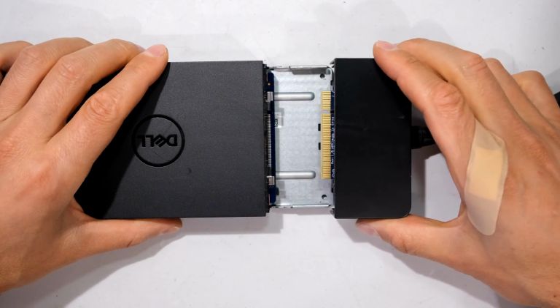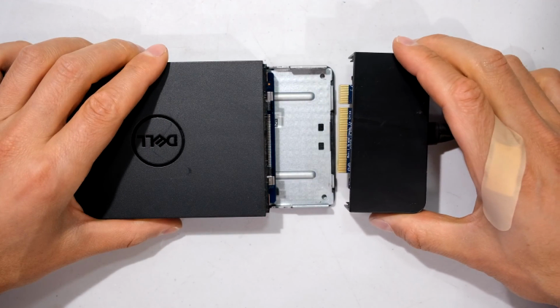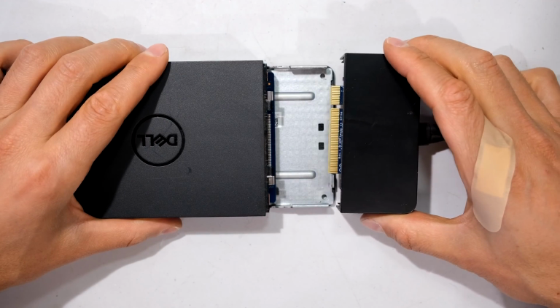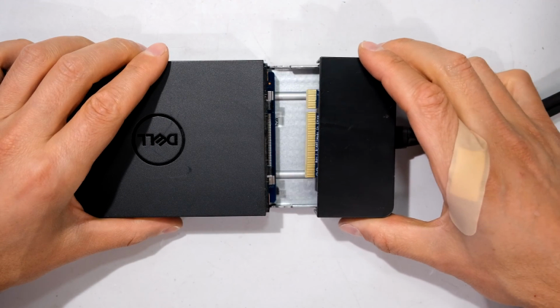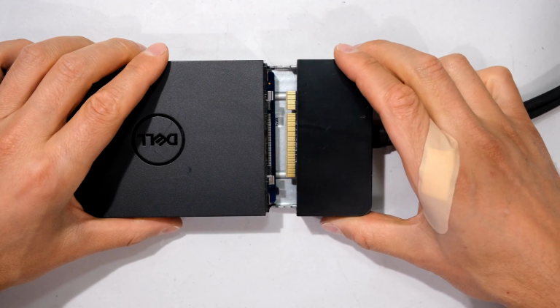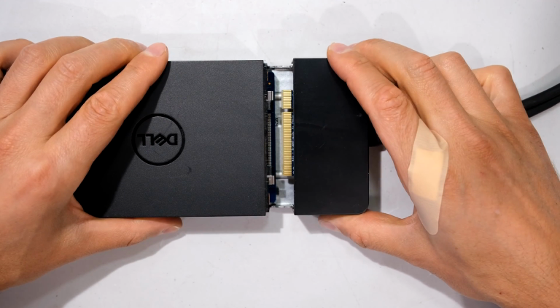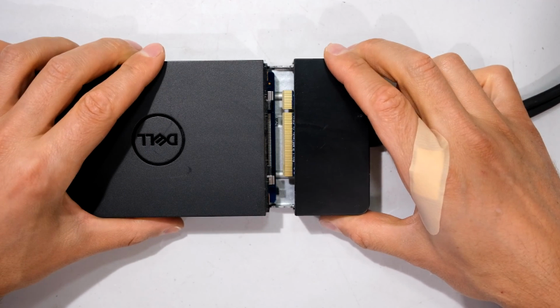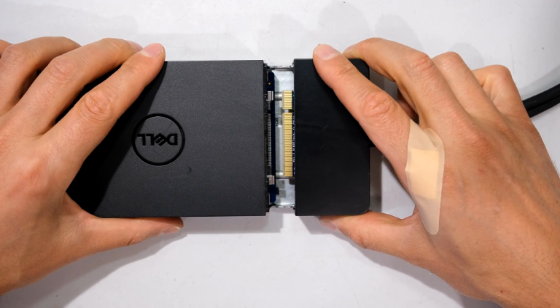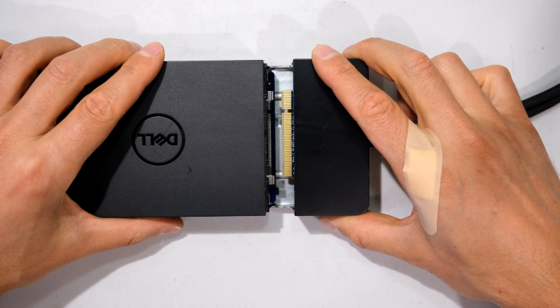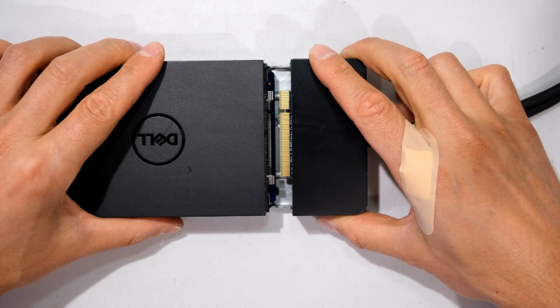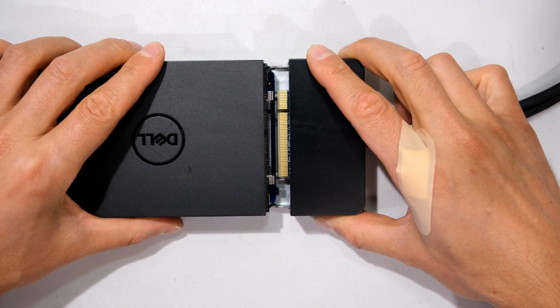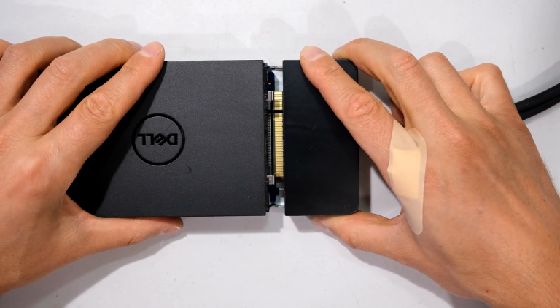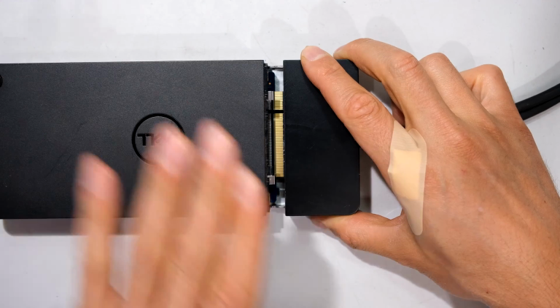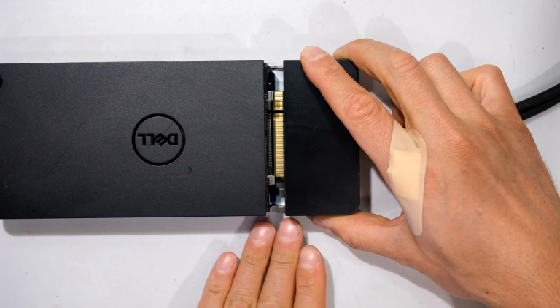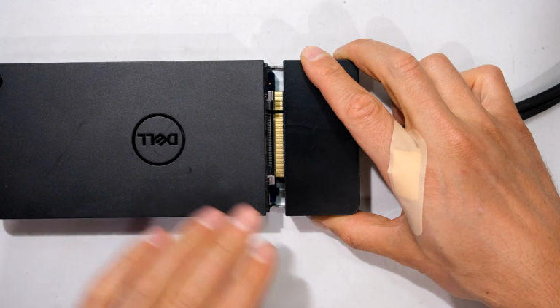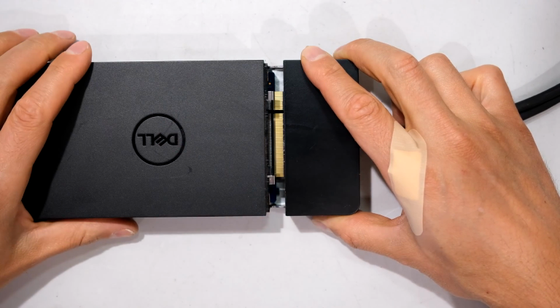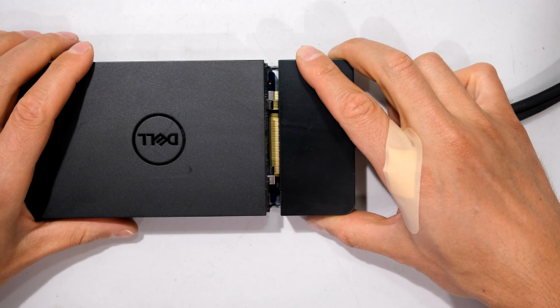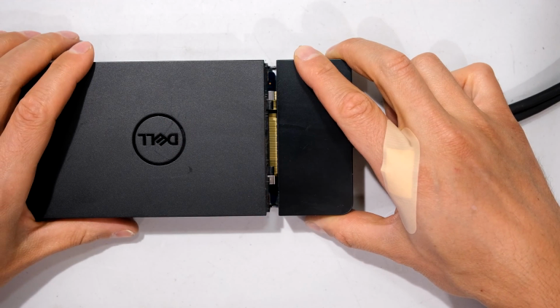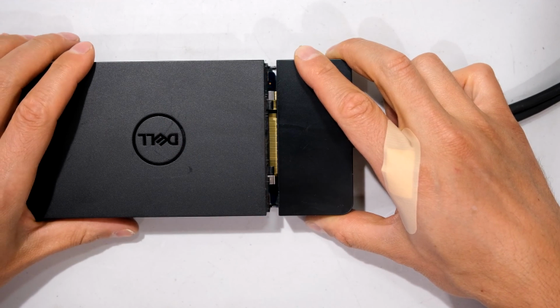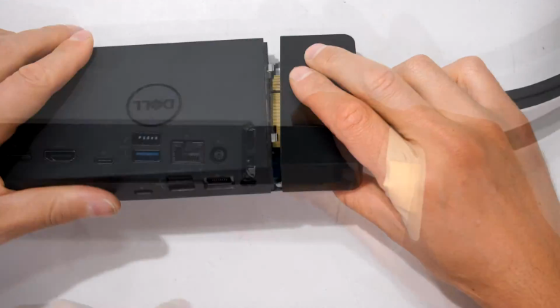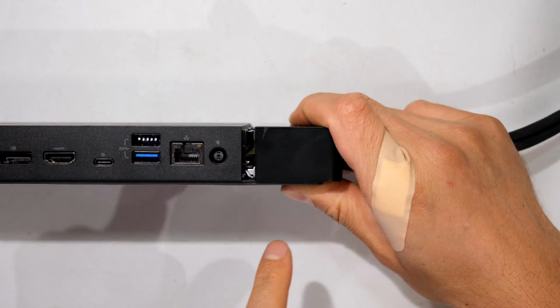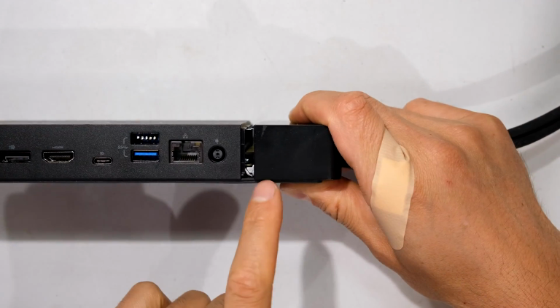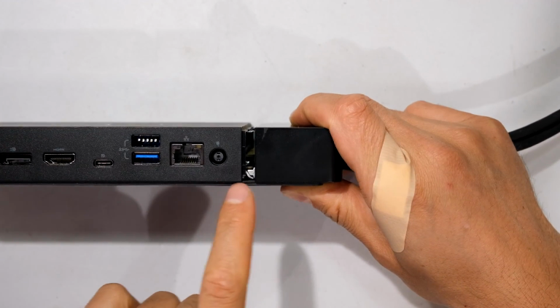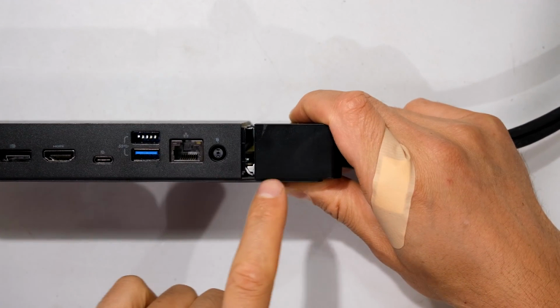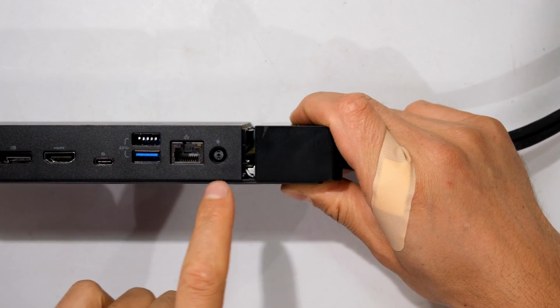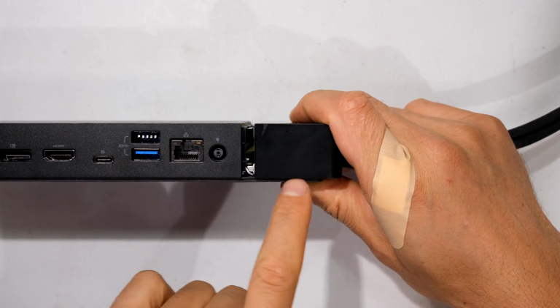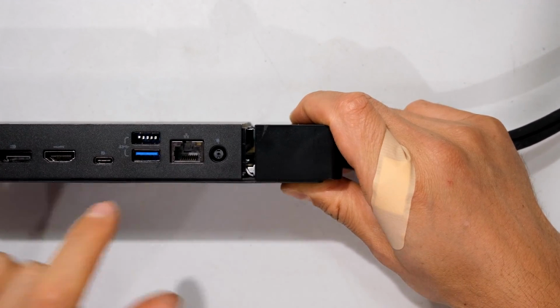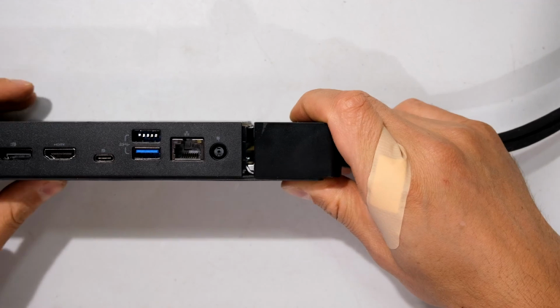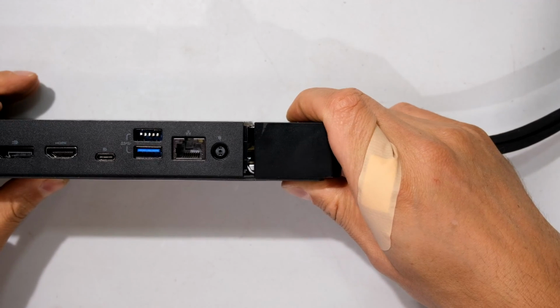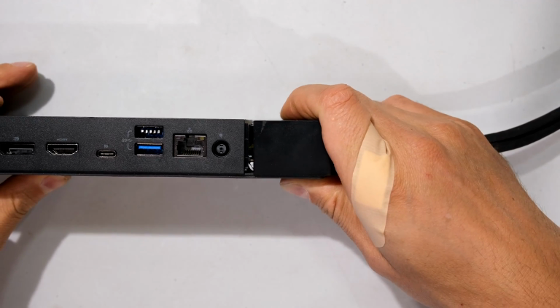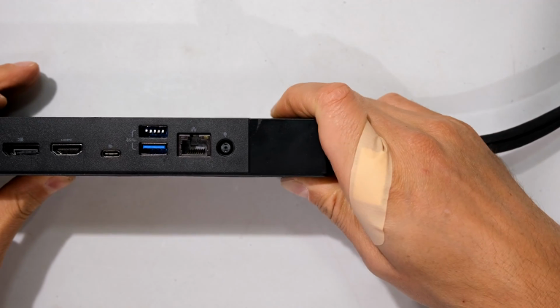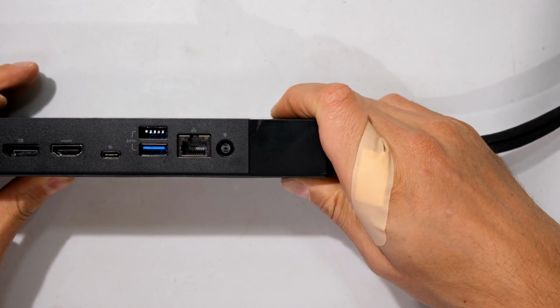Slide this in by first seating it like that. Move it in slowly - it drops down and then you press in. Note the alignment here, and depress.